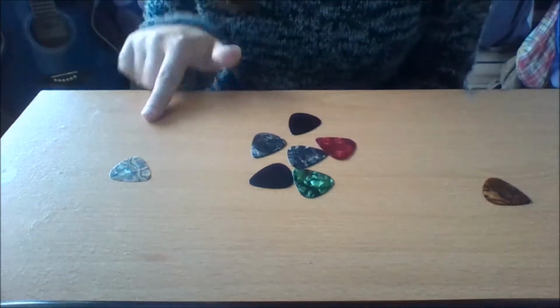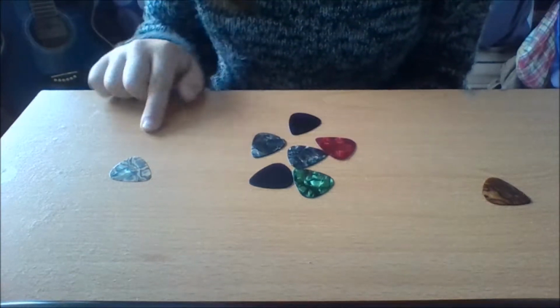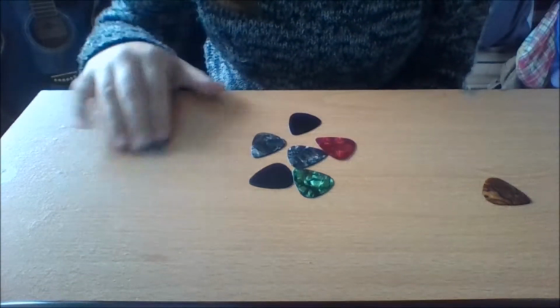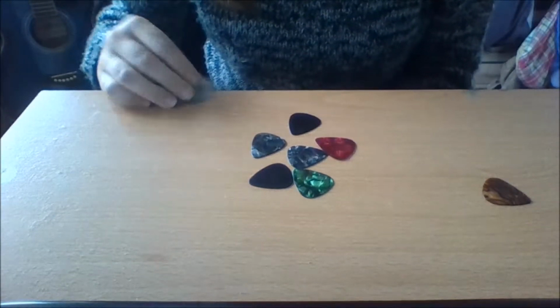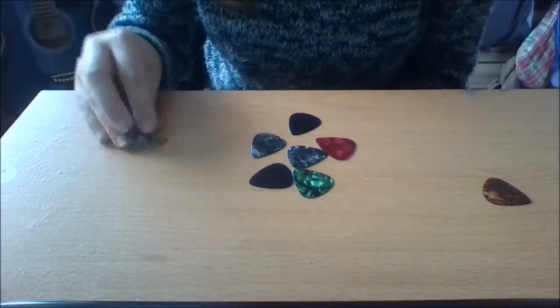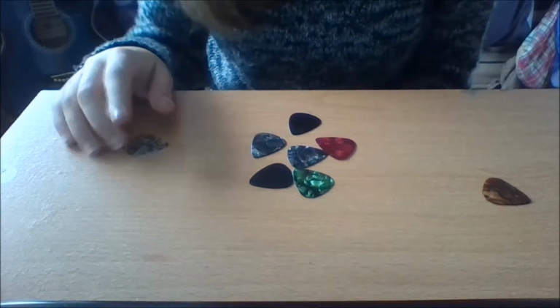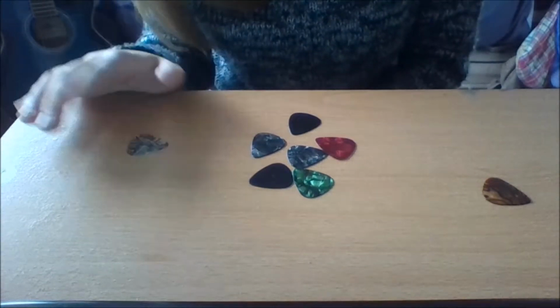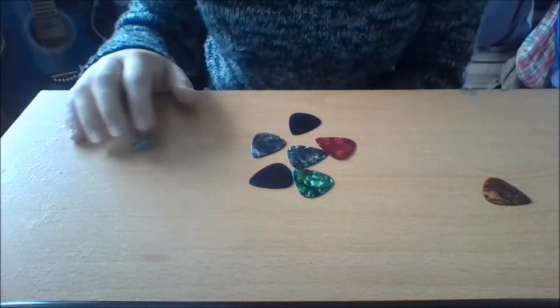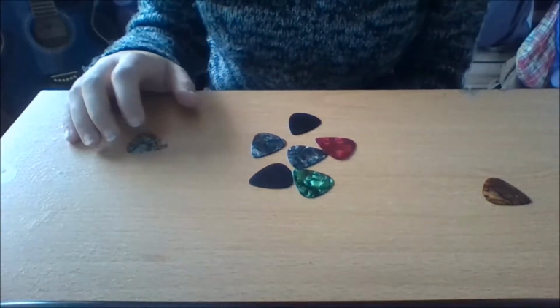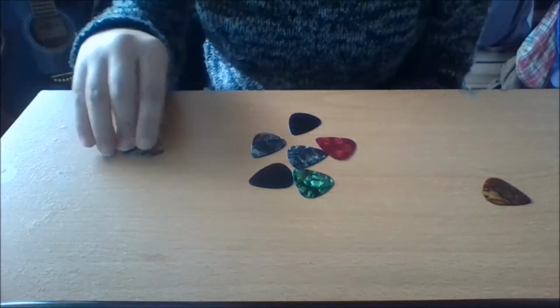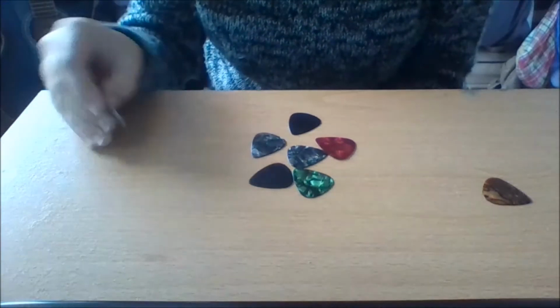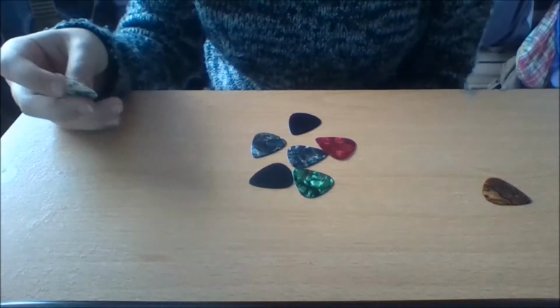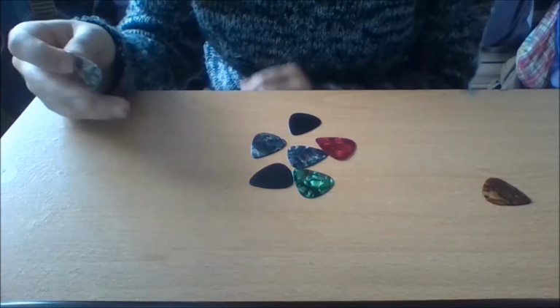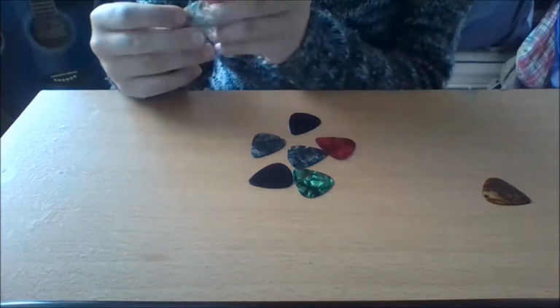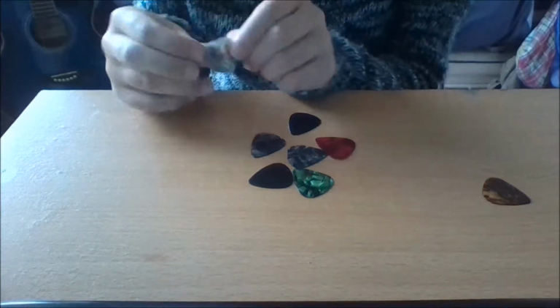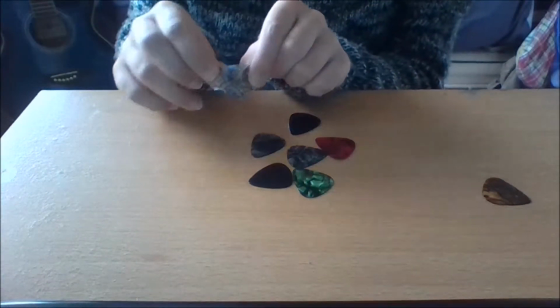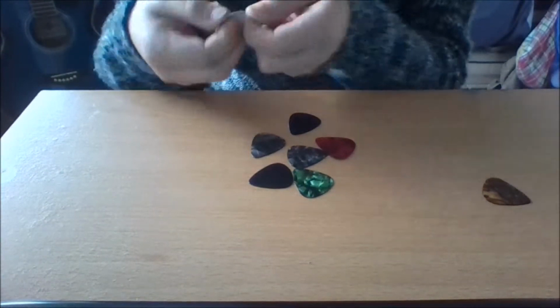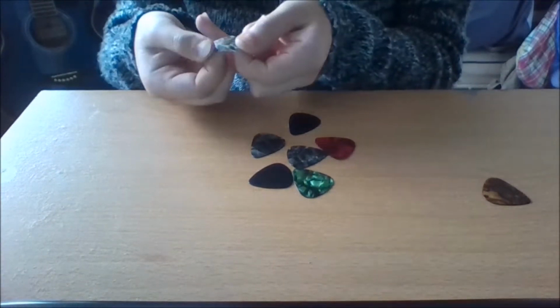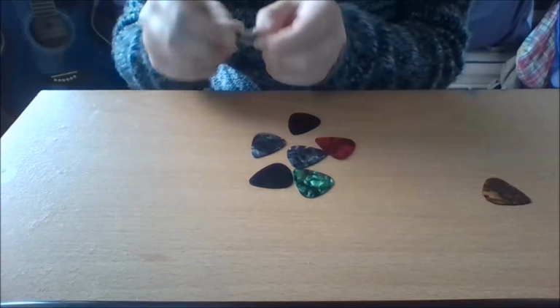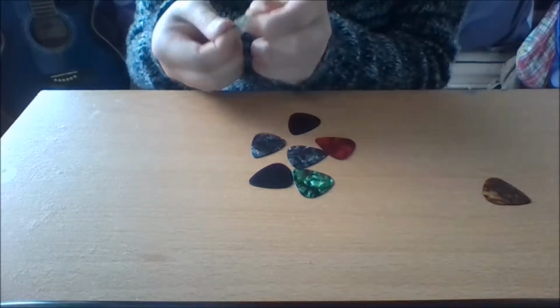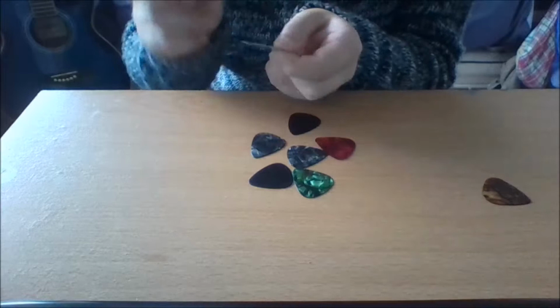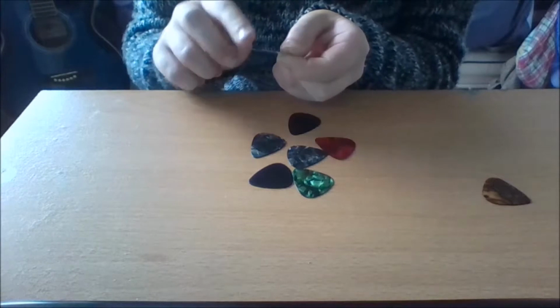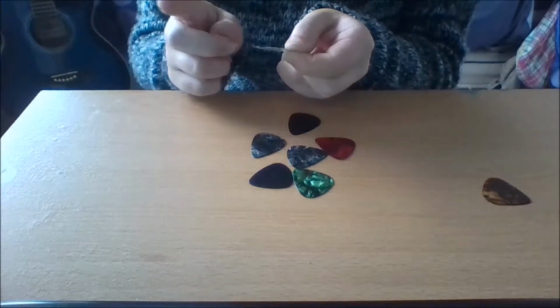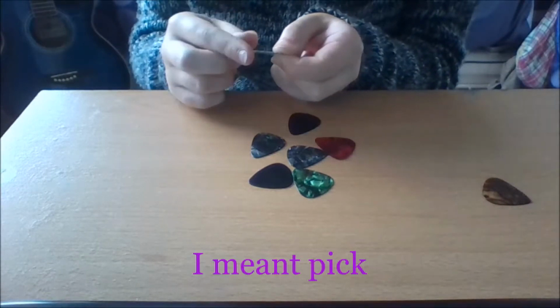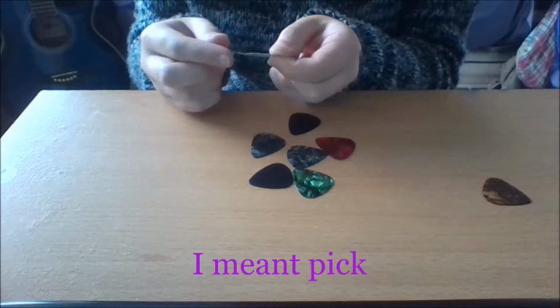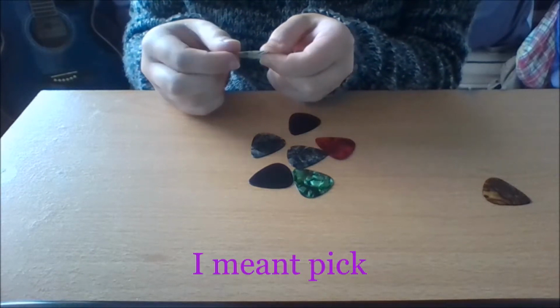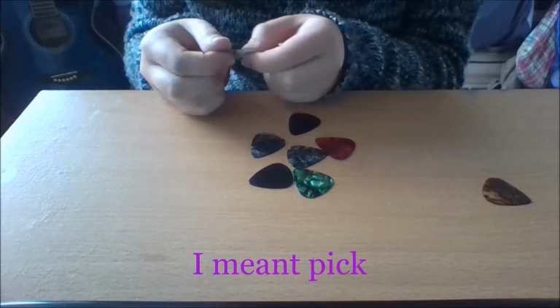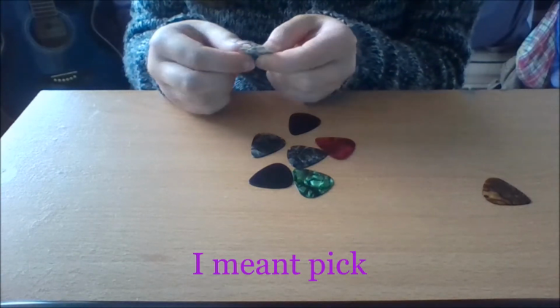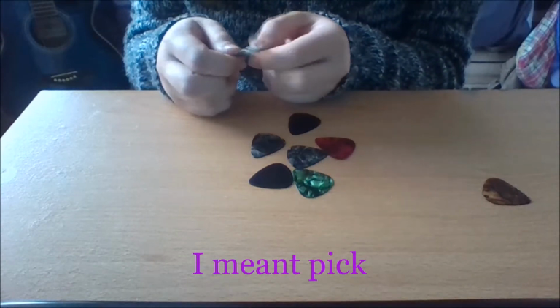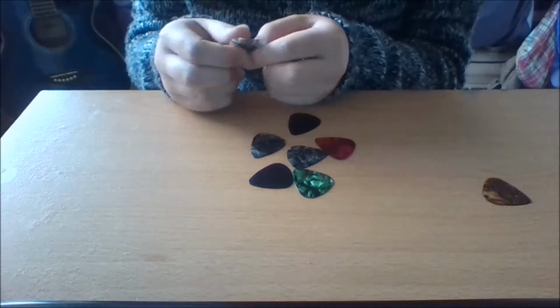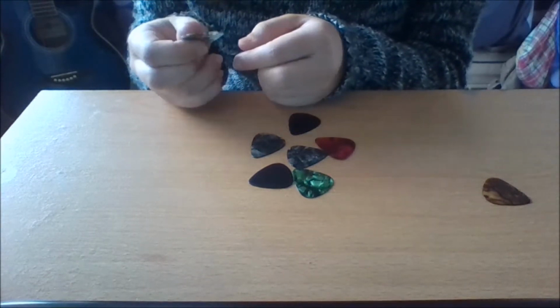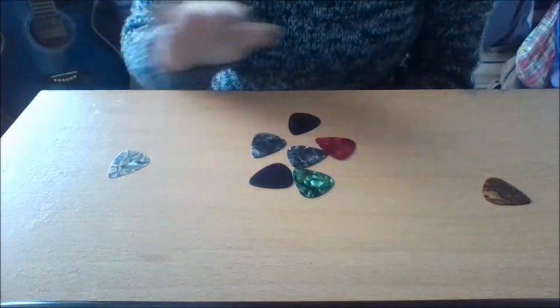This pile here — you can probably tell that it blends into the desk a bit. You can probably tell that this one is a bit flimsy and a bit bendable. Now, this kind of pick, believe it or not, is actually a light pick.